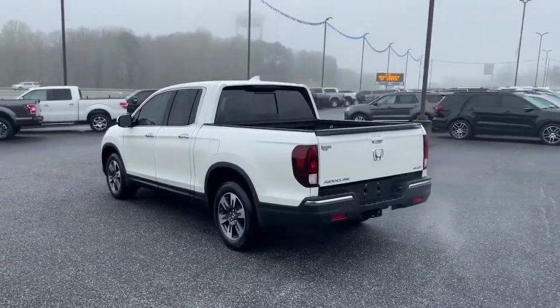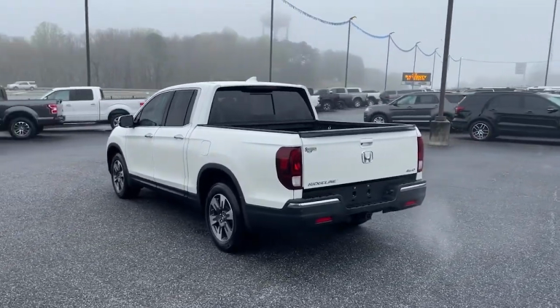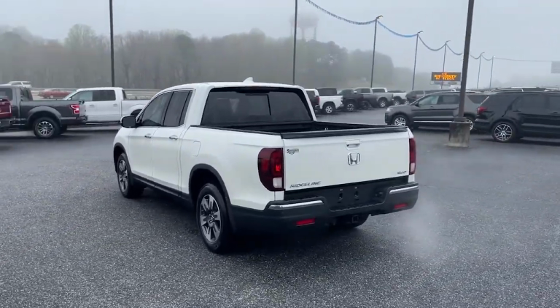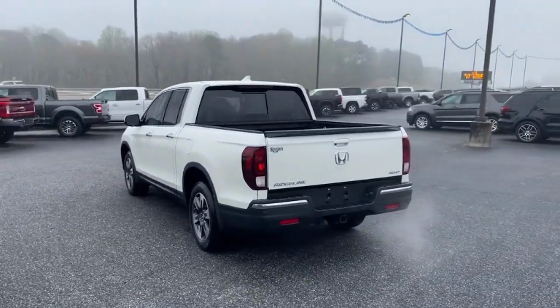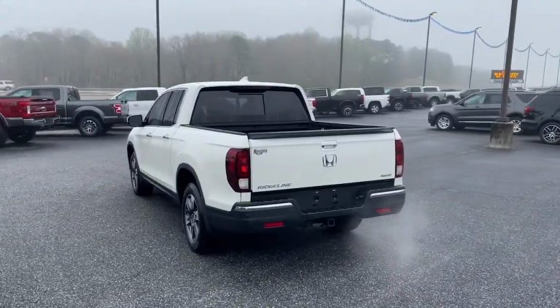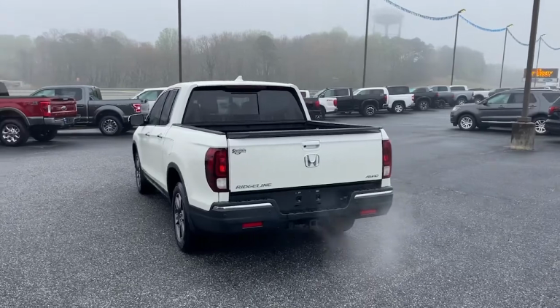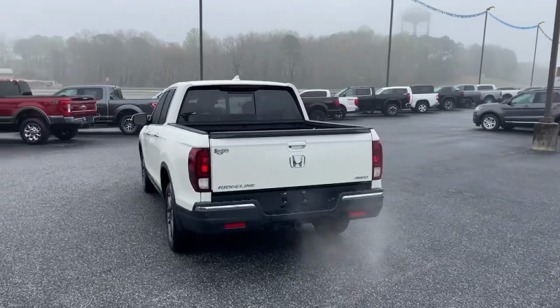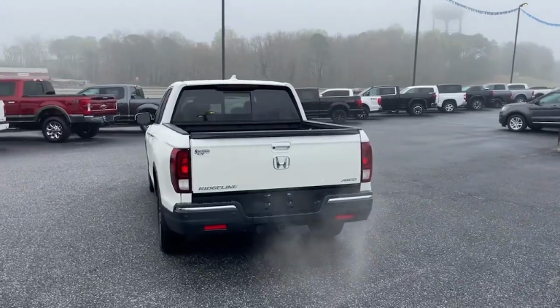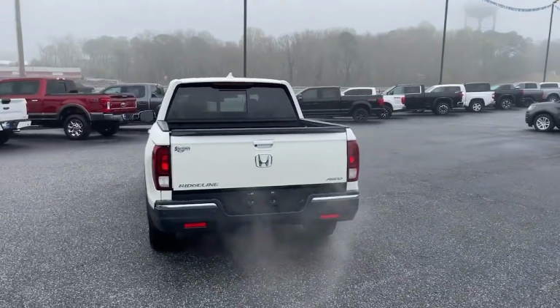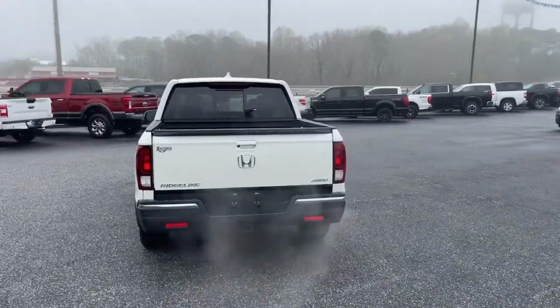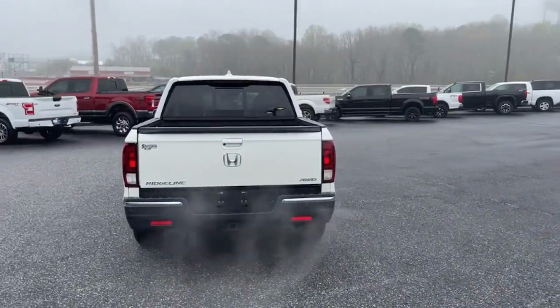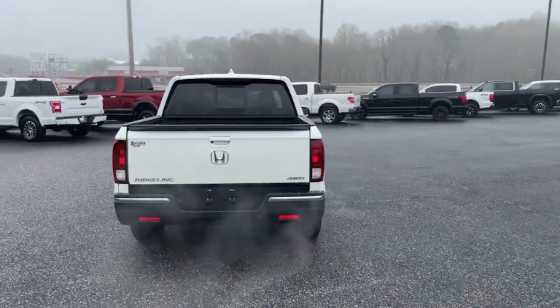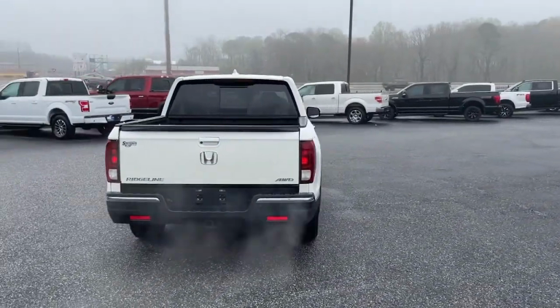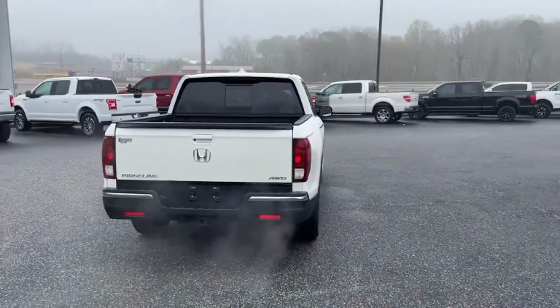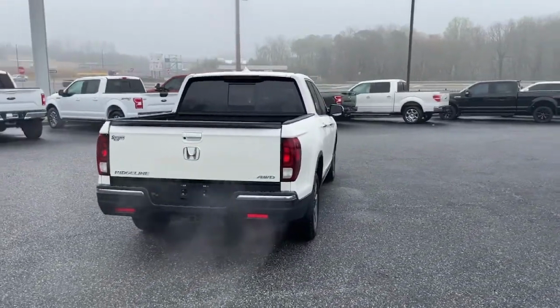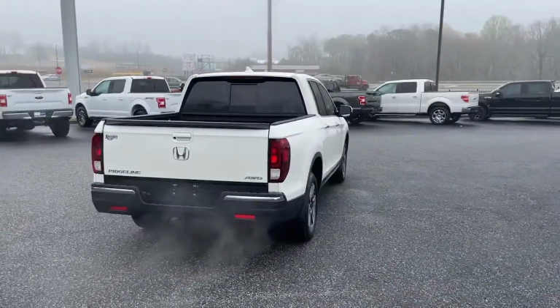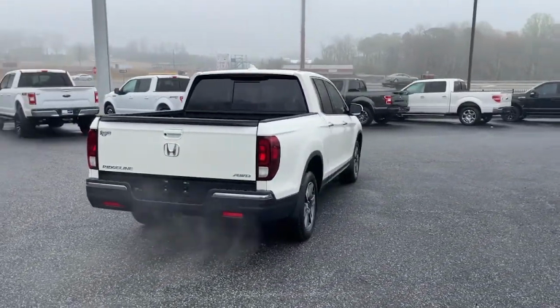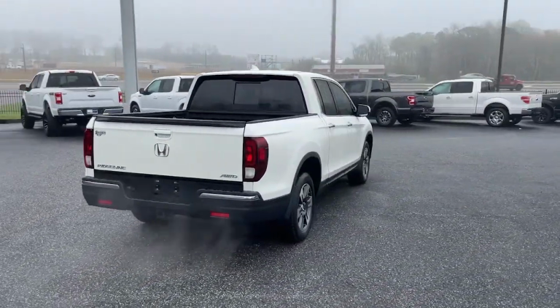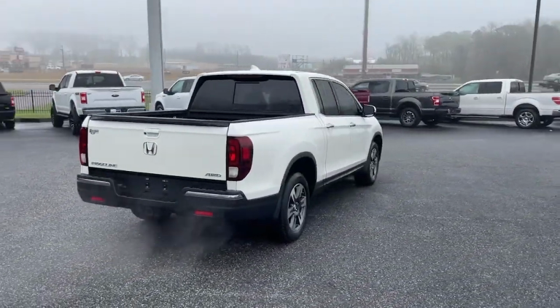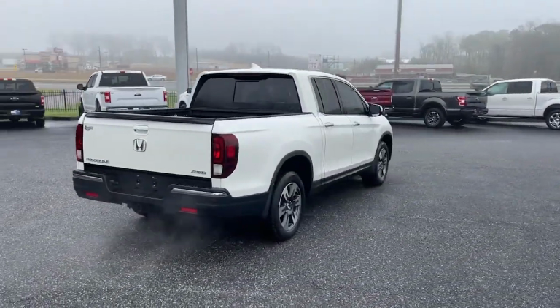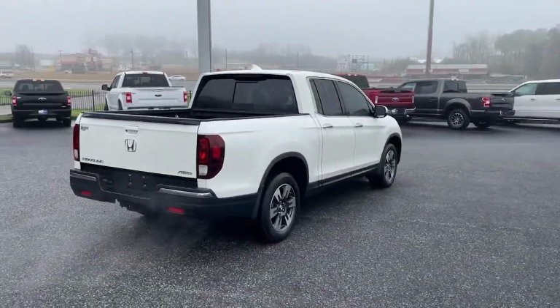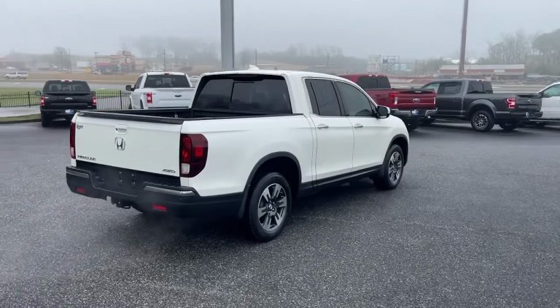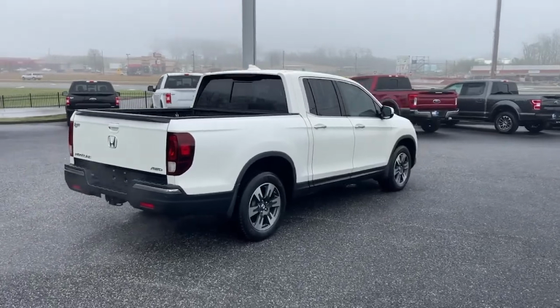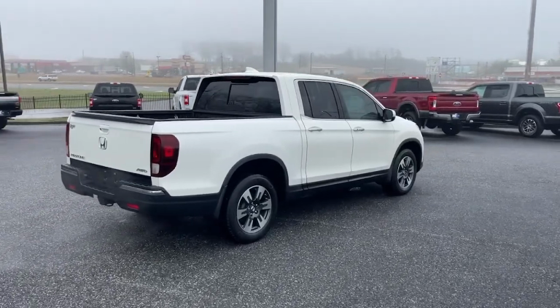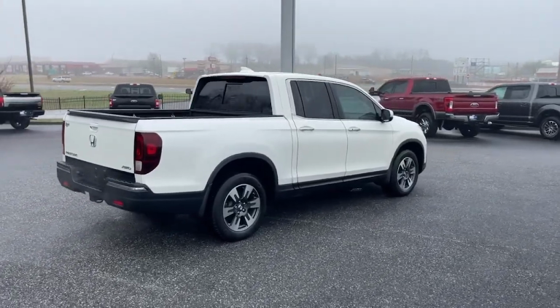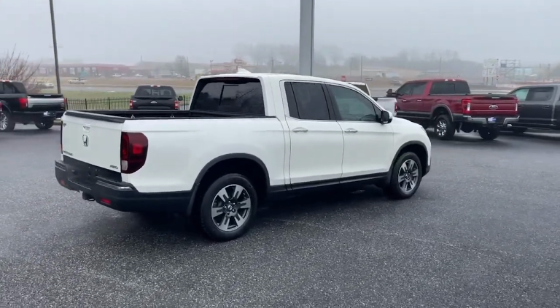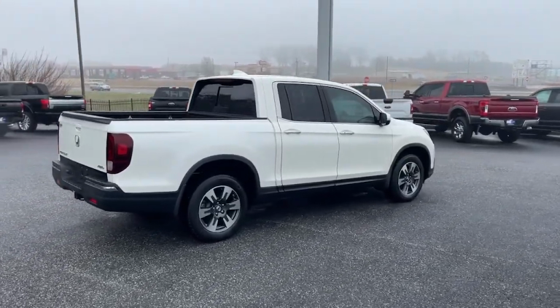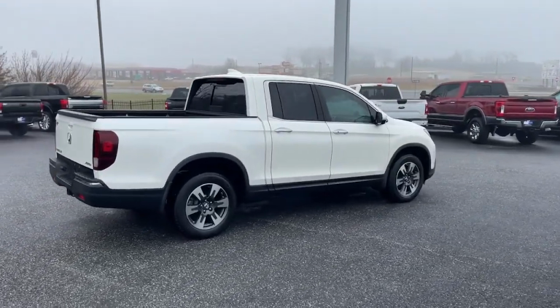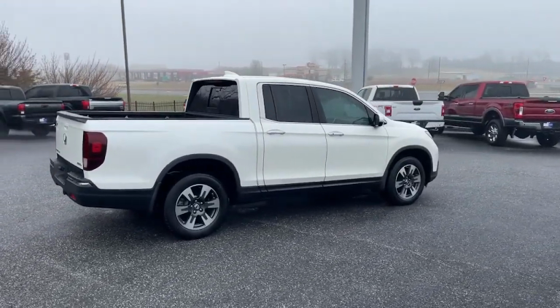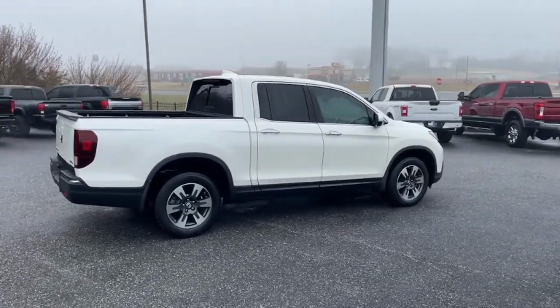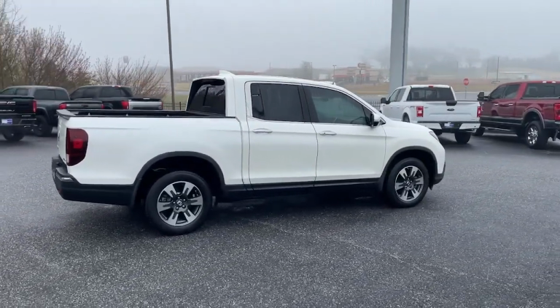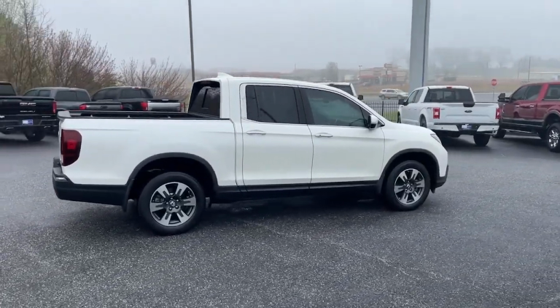With ingenious solutions to accommodate your needs, this pickup is ready to take you on adventures in comfort and style. The following are some of this vehicle's highlighted options.